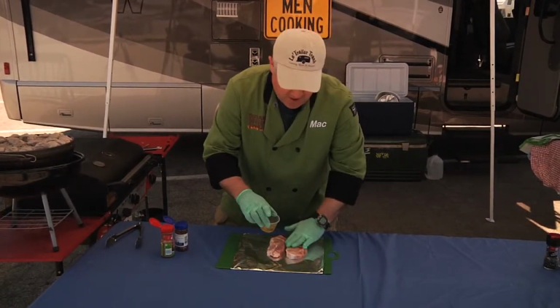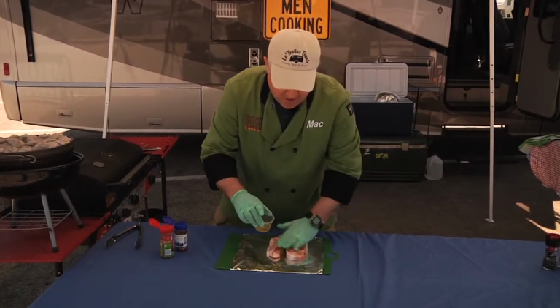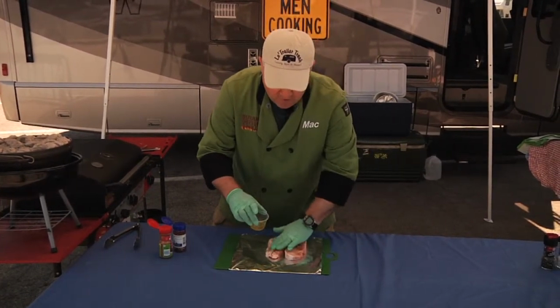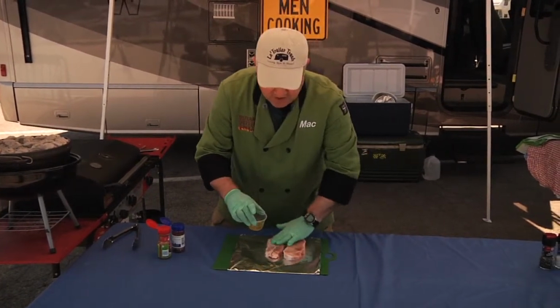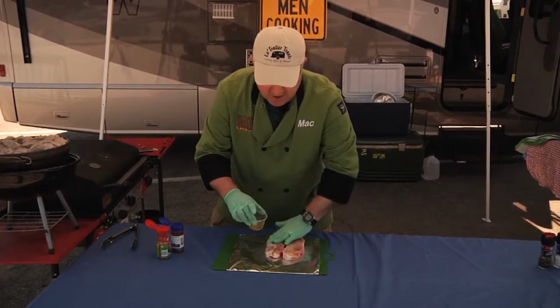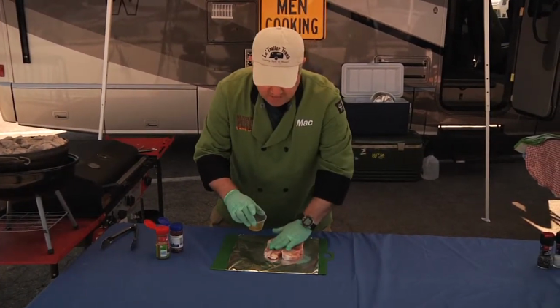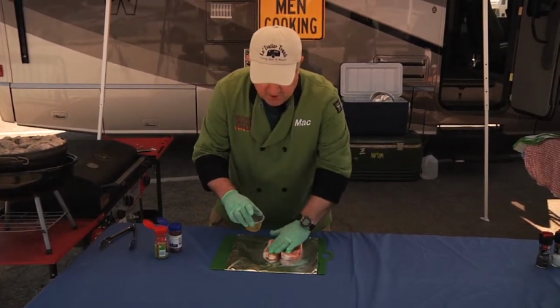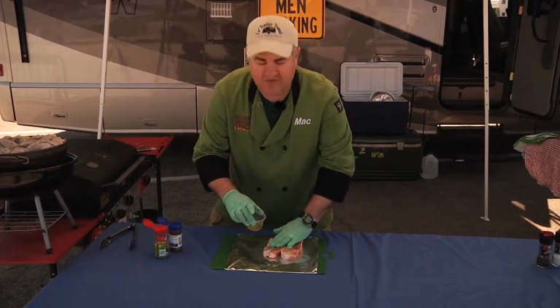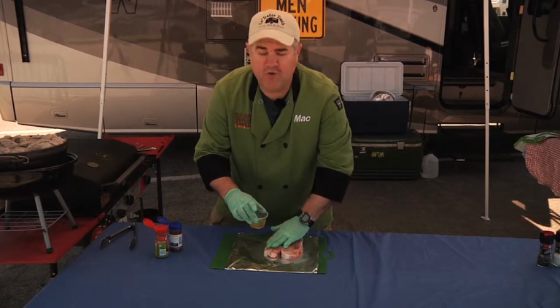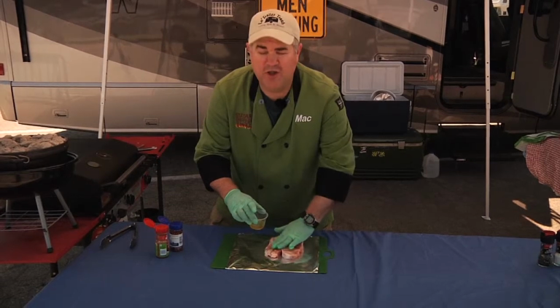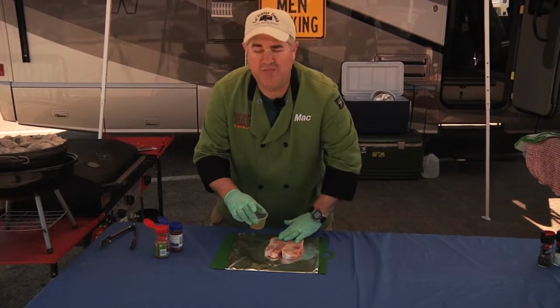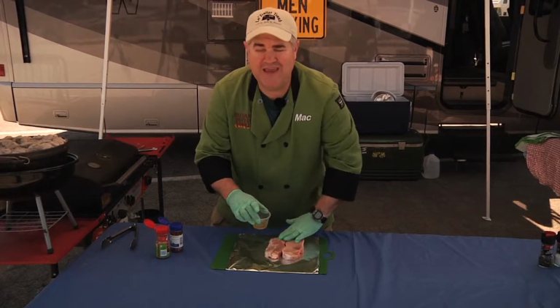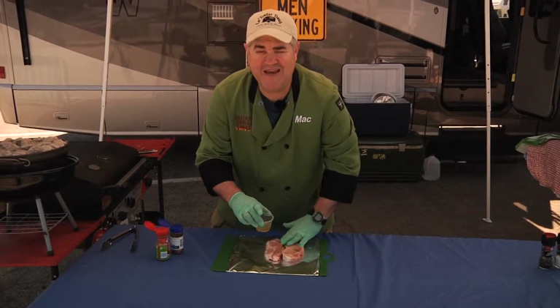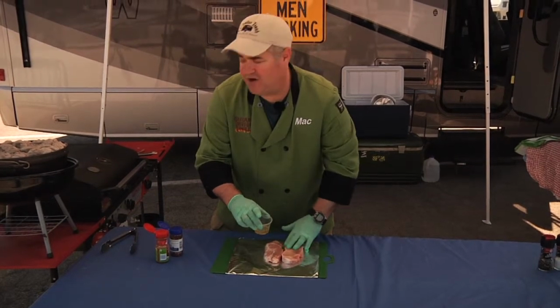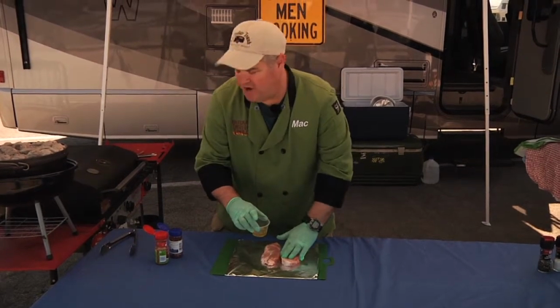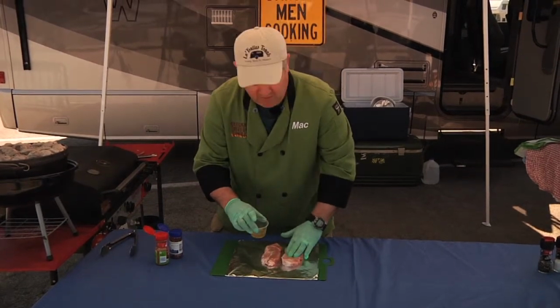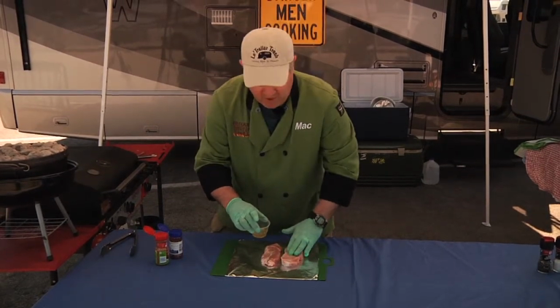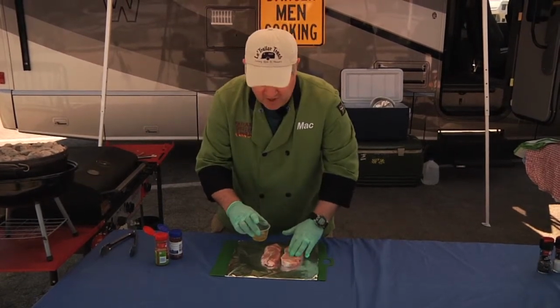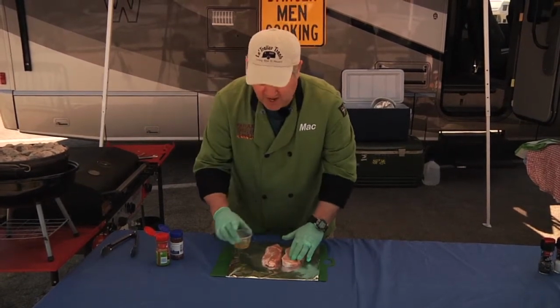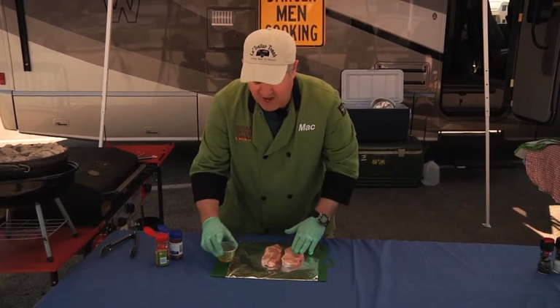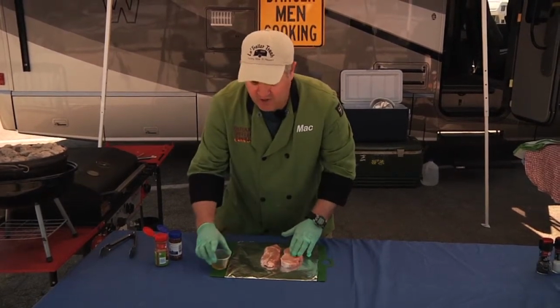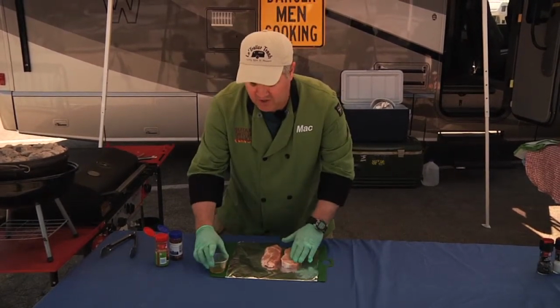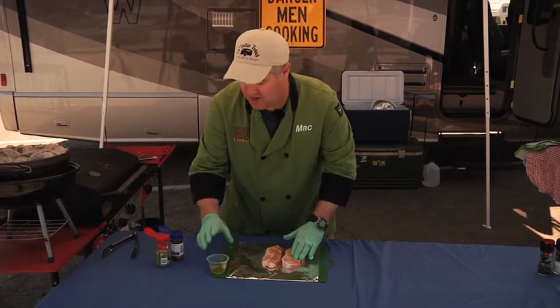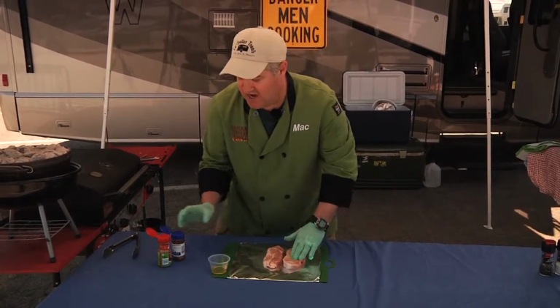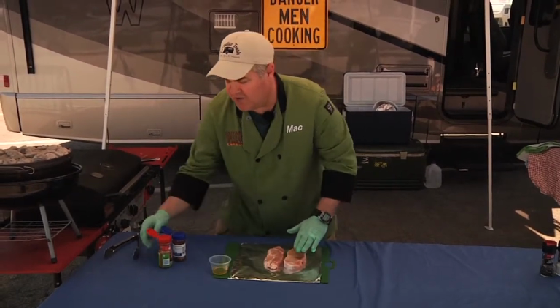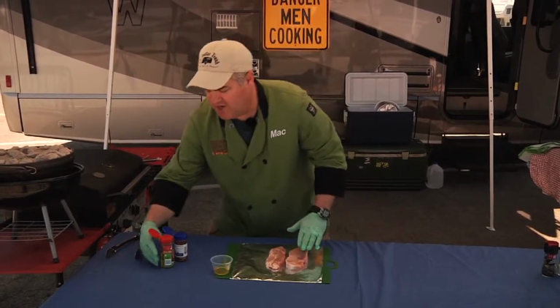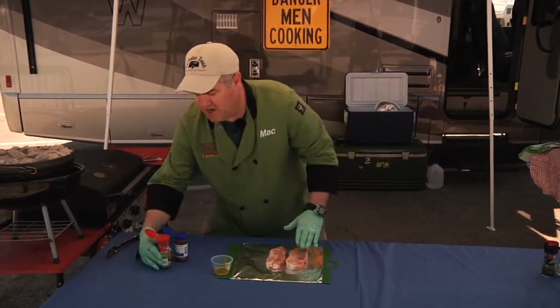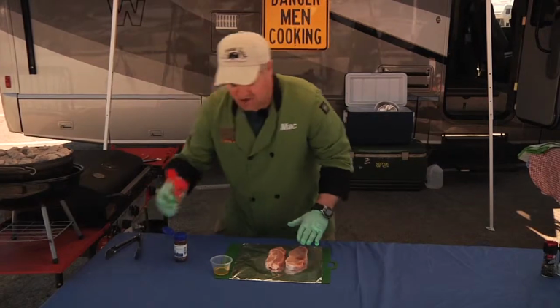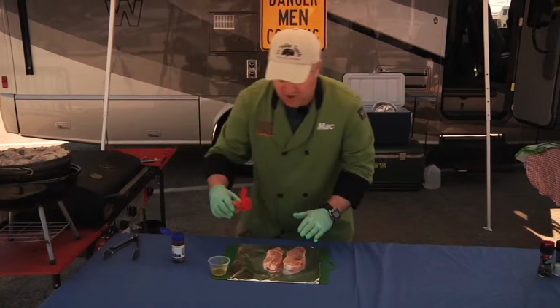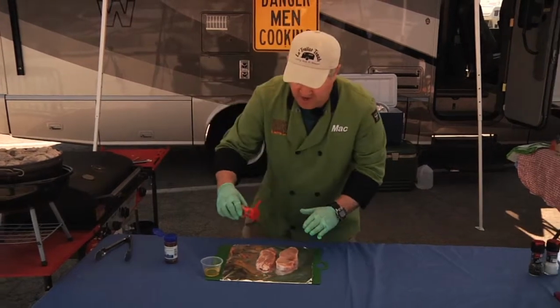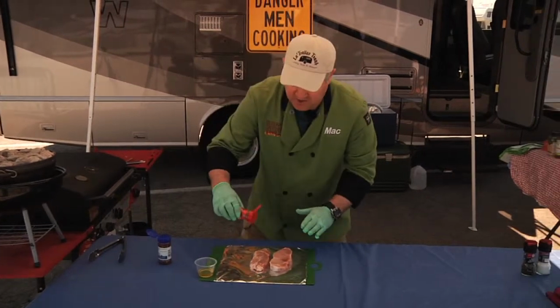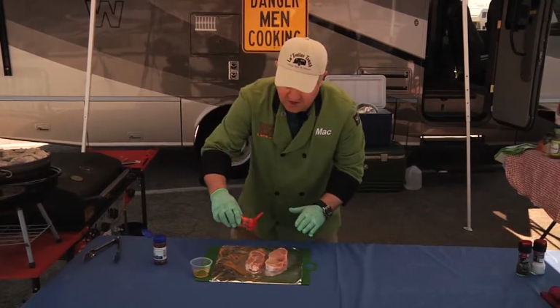You're going to want to make sure that you have your grill preheated. I already preheated my grill to high, and we're going to do this on indirect heat — I'll show you that here in a second.